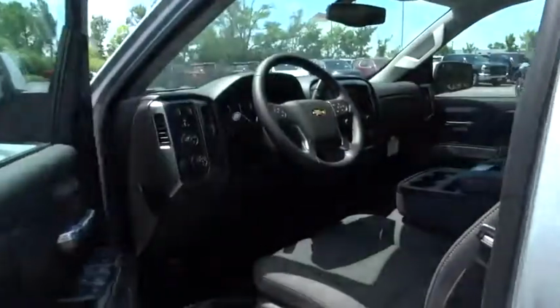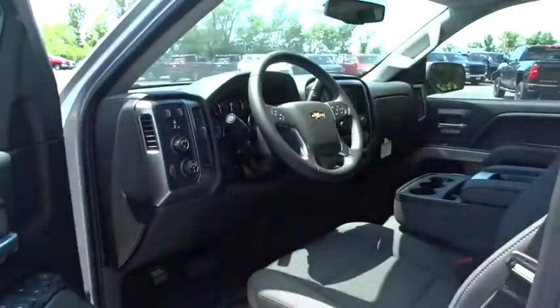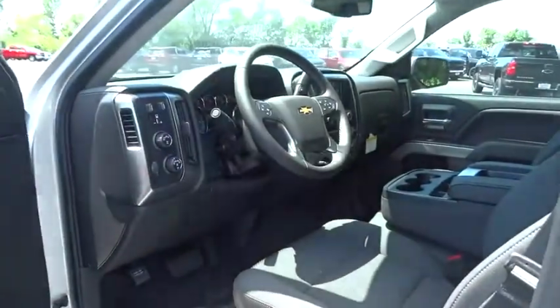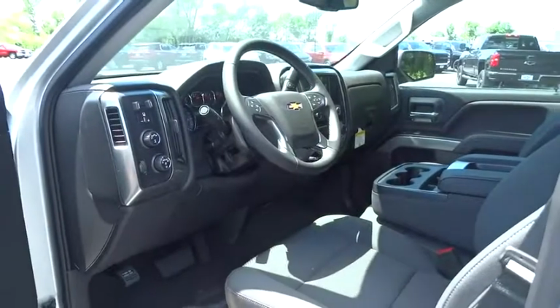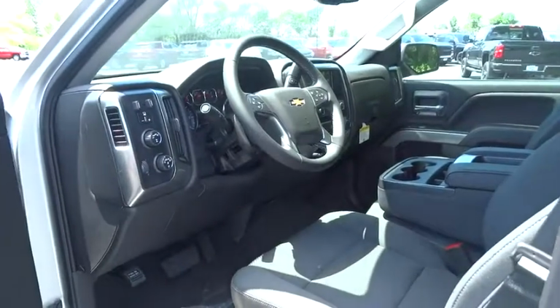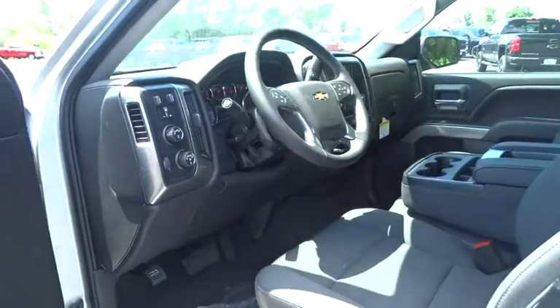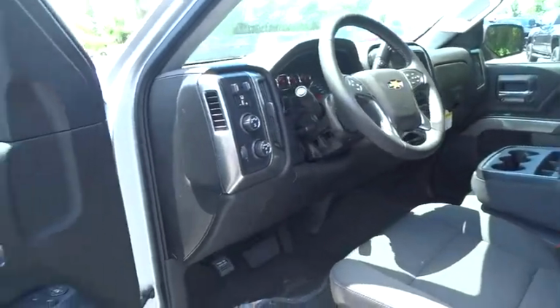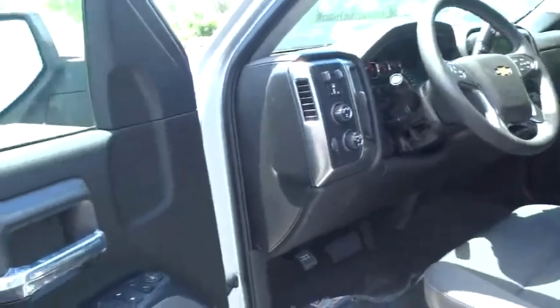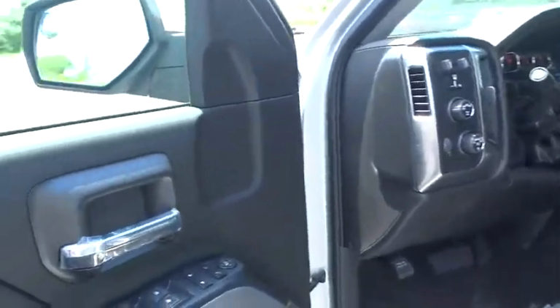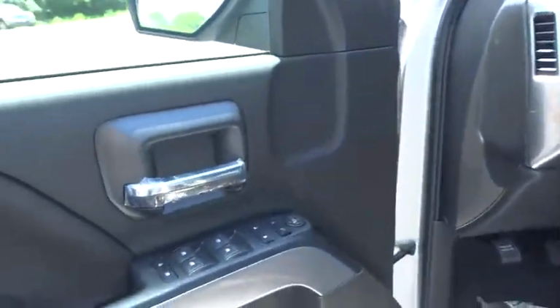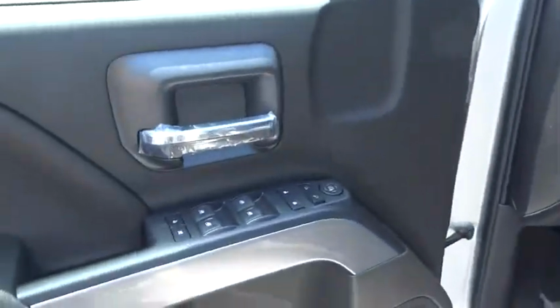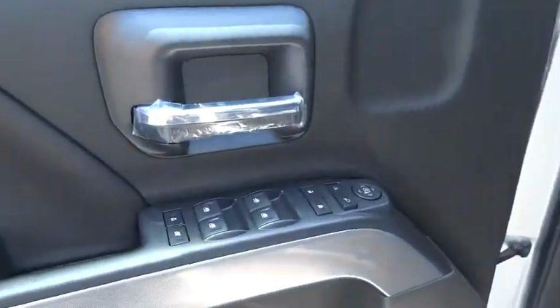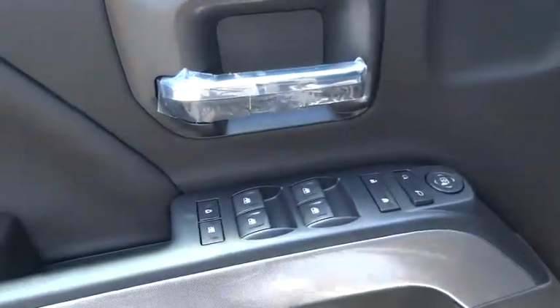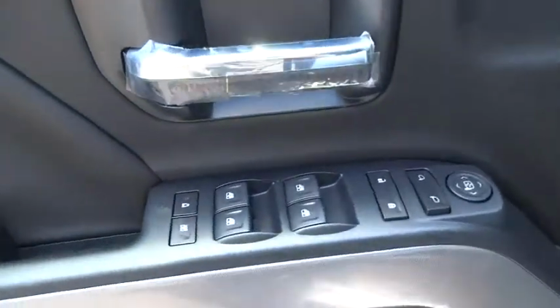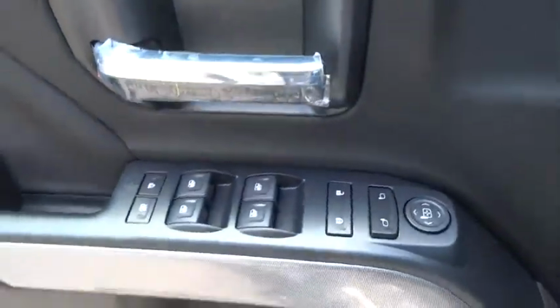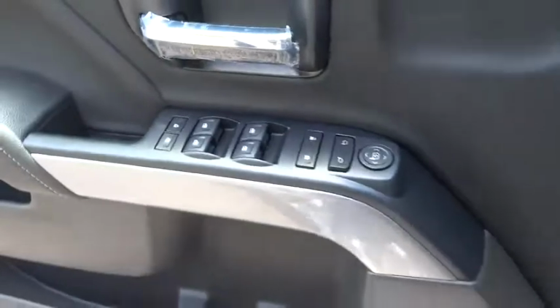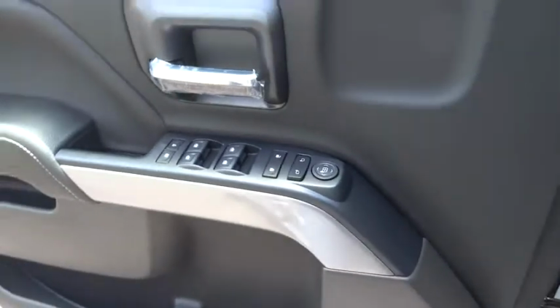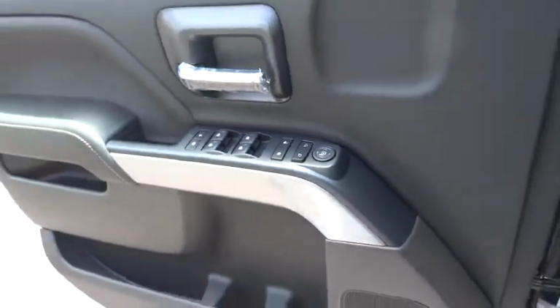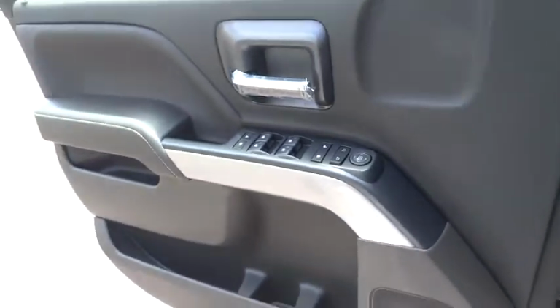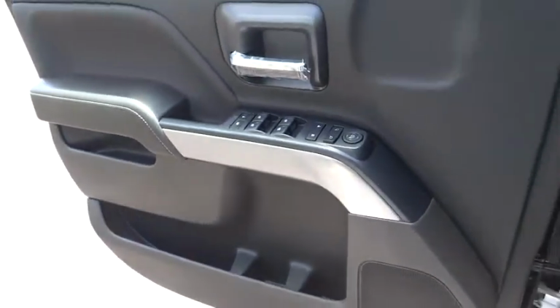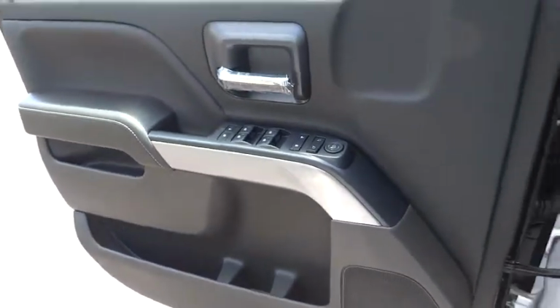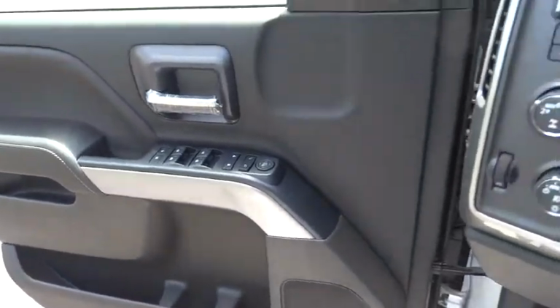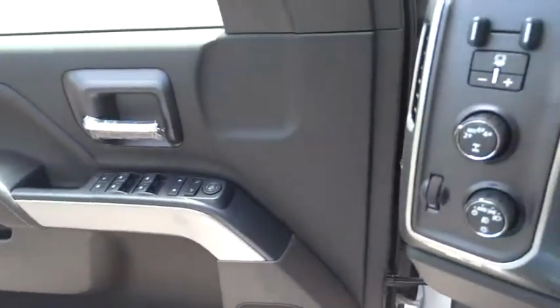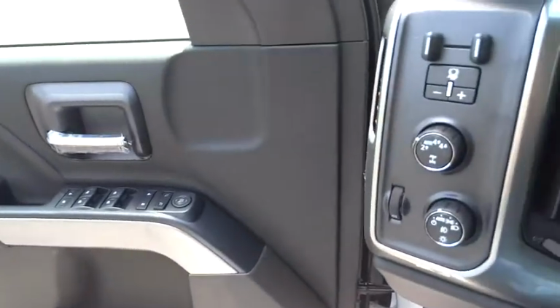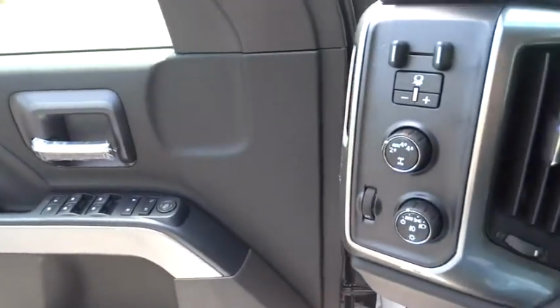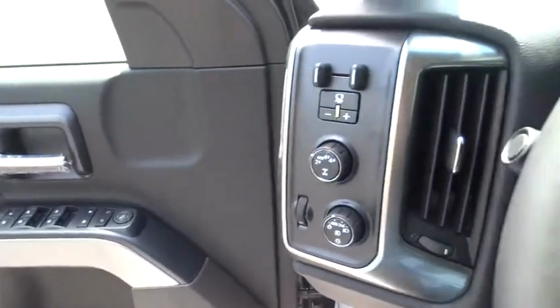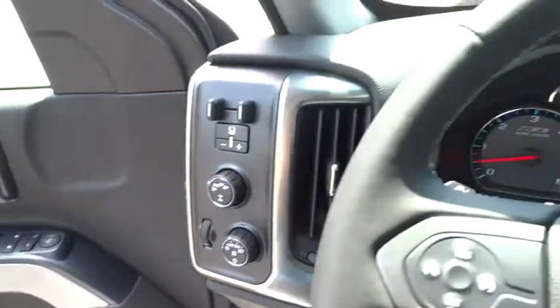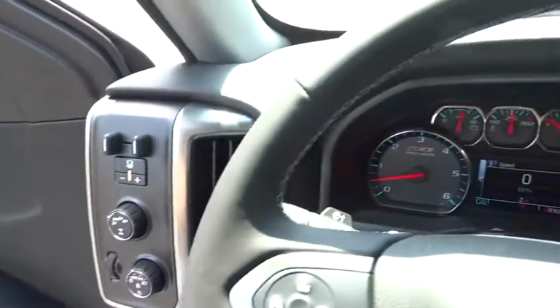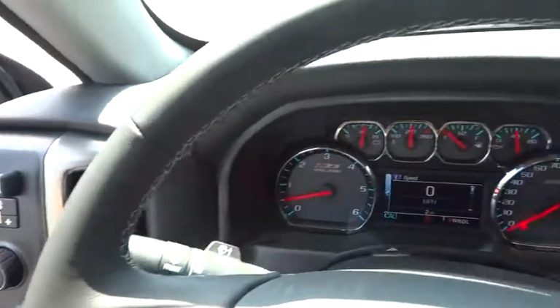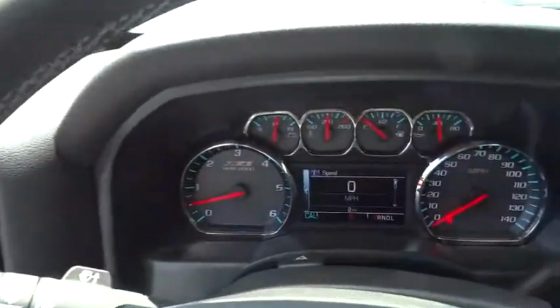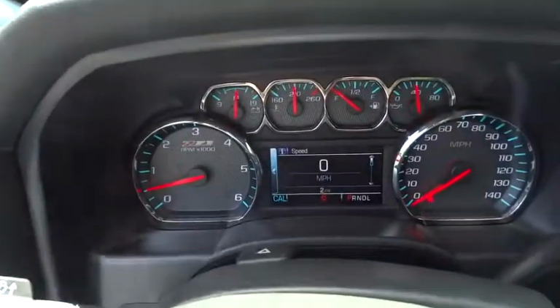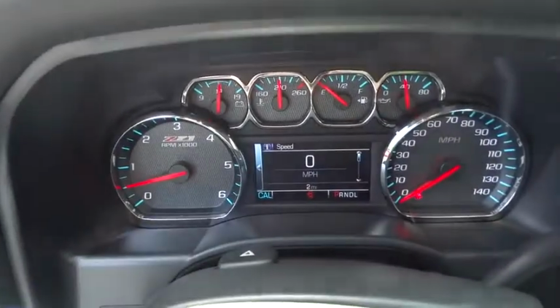Stability control, traction control, keyless entry, tow hitch, steering wheel audio controls, anti-lock braking system, backup camera, leather wrapped steering wheel, Bluetooth, adjustable steering wheel, power steering.